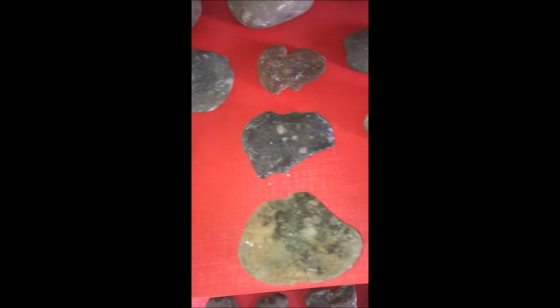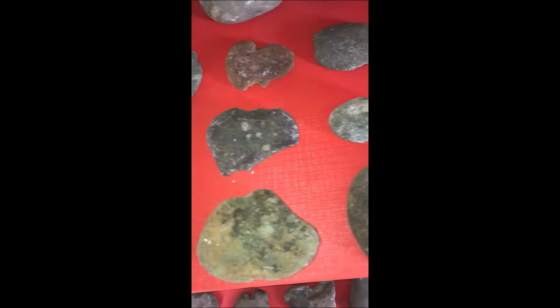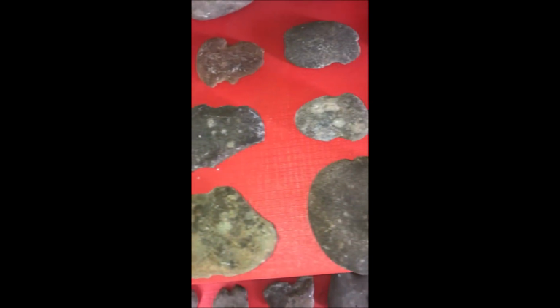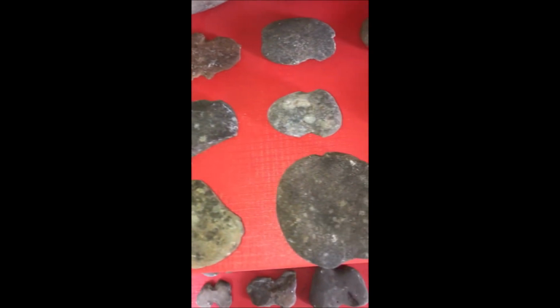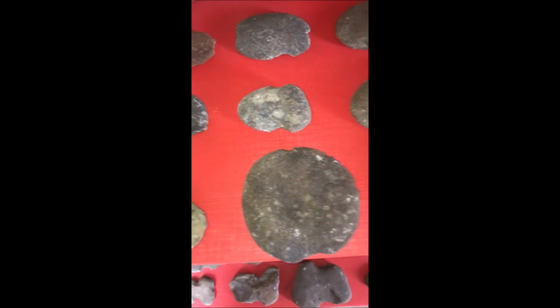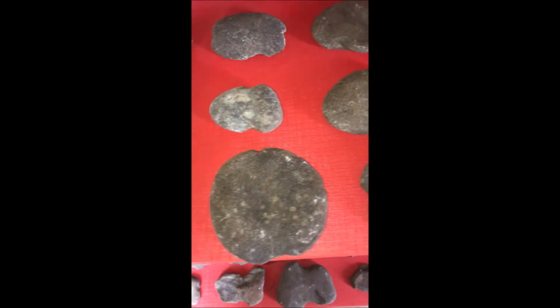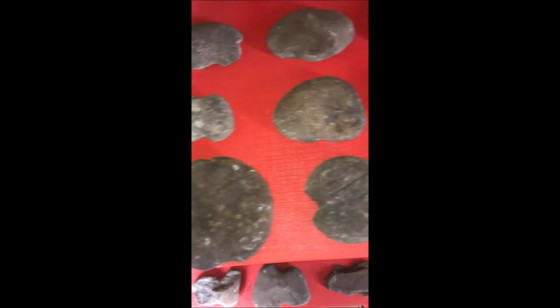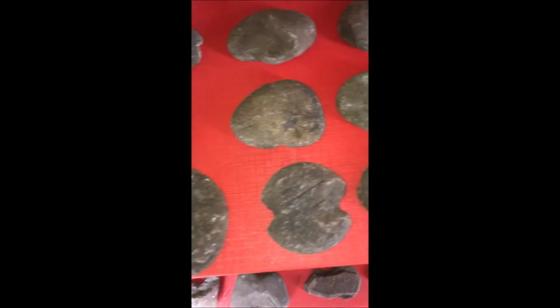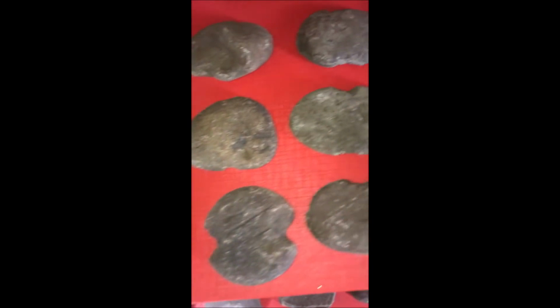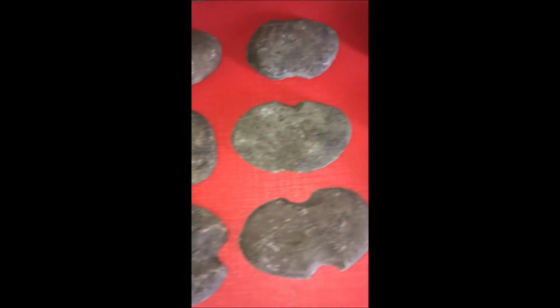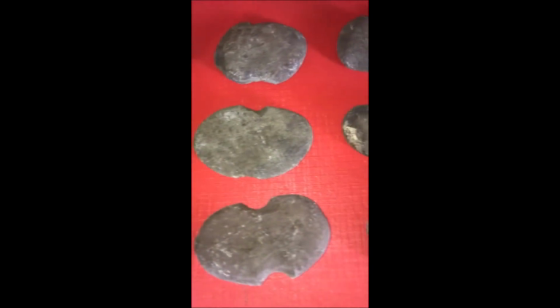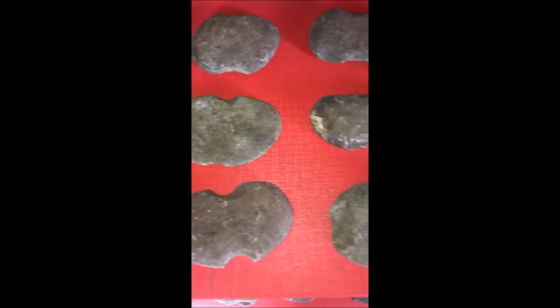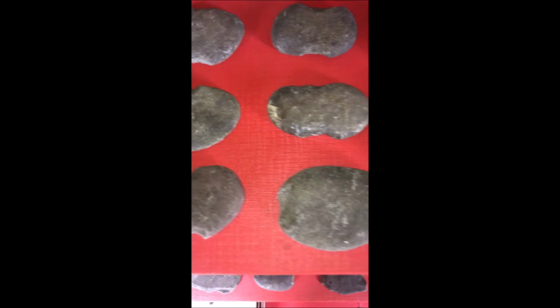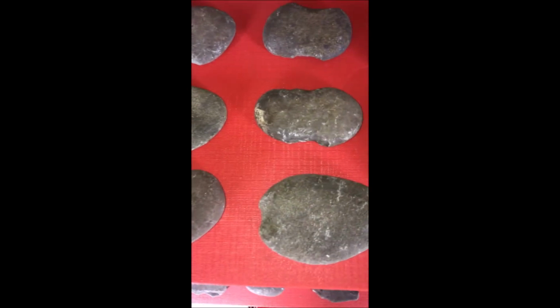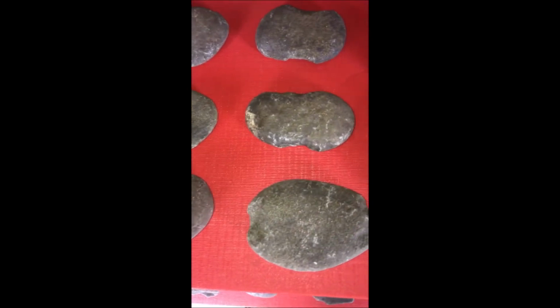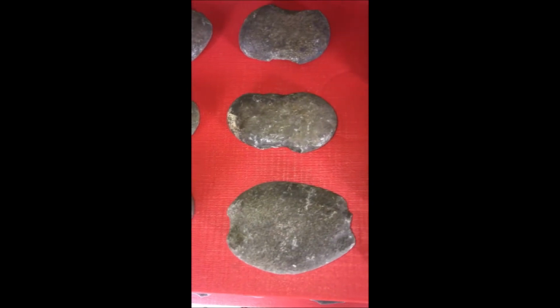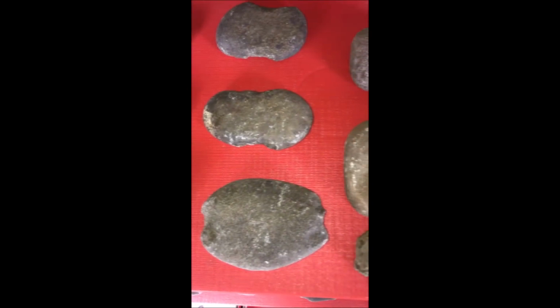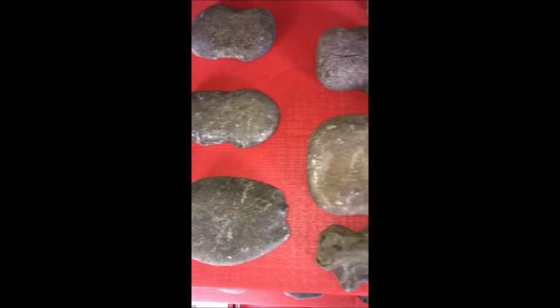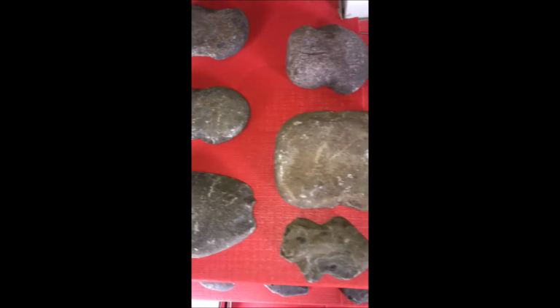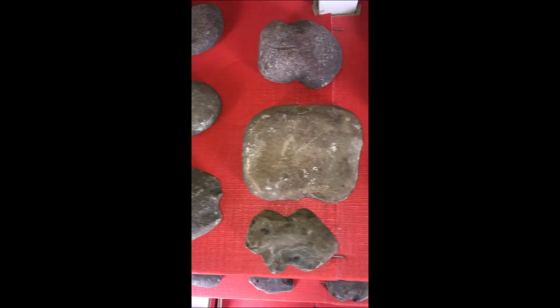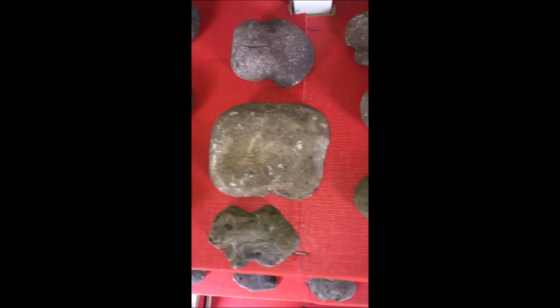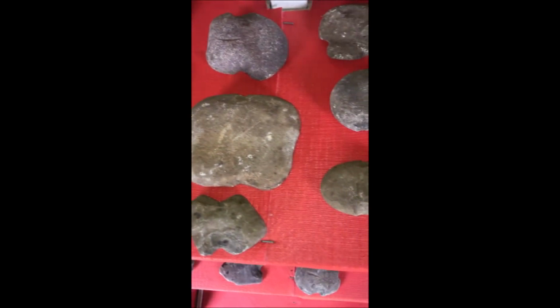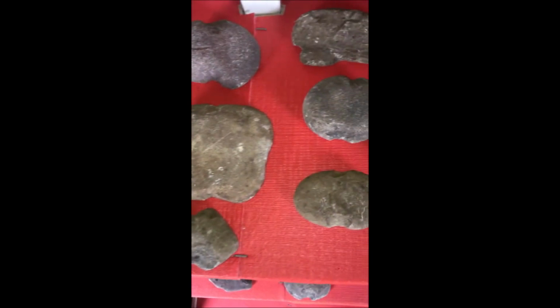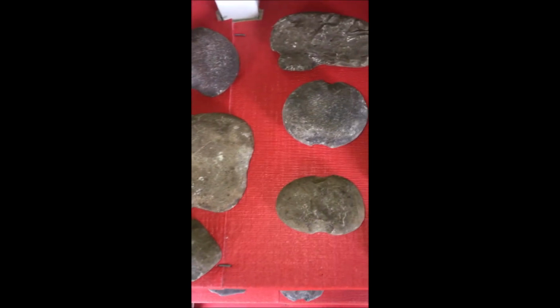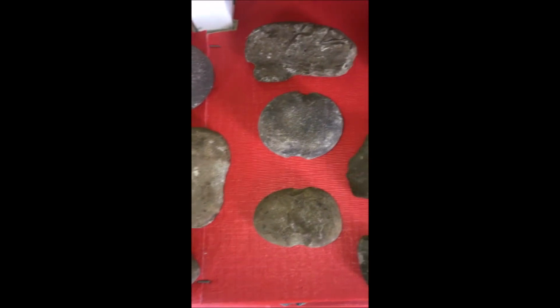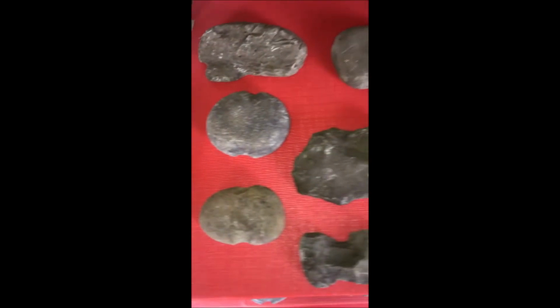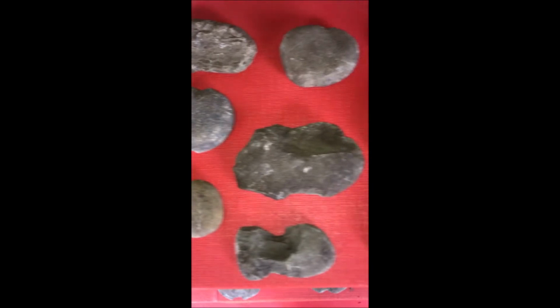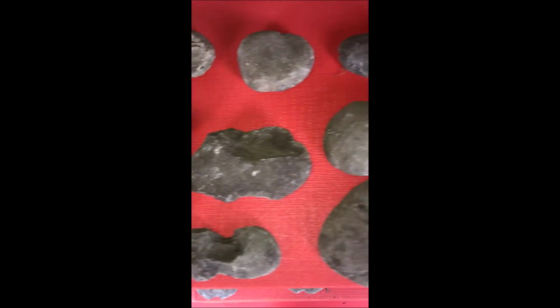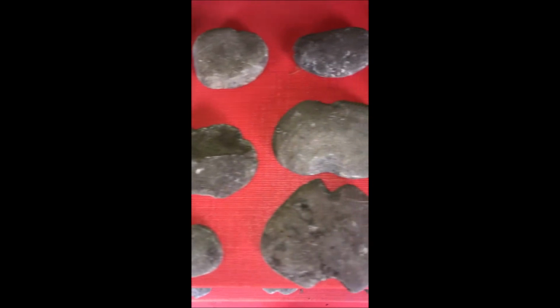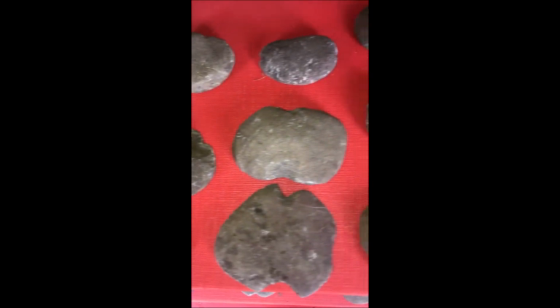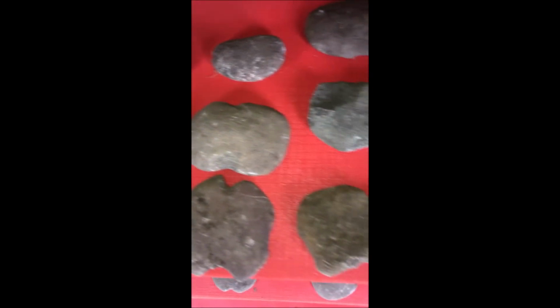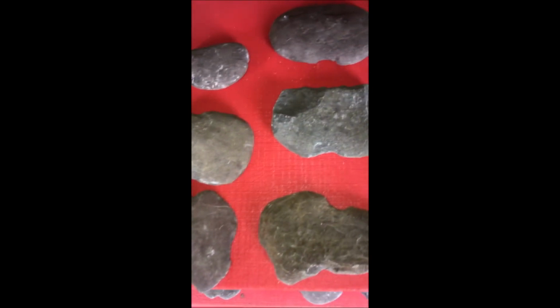Most people would overlook these things and think, well, they're nothing but a rock with a bit of chip on the side. But after you see many, many of them in the field, you start to realize exactly what they are.